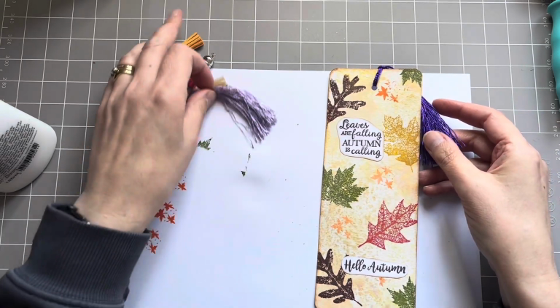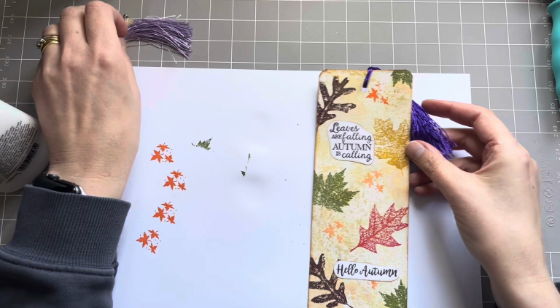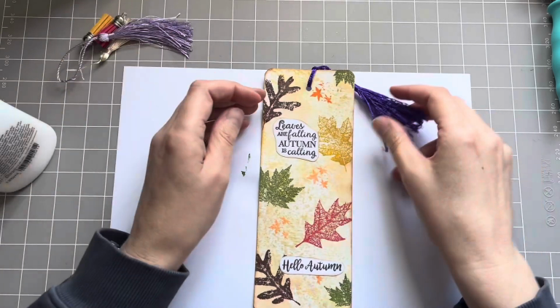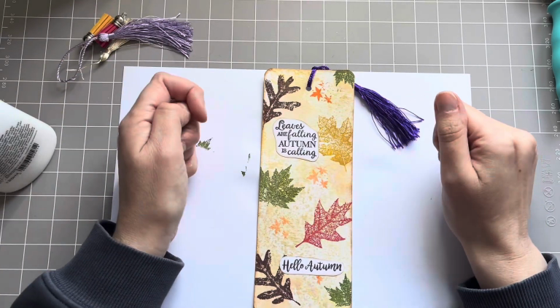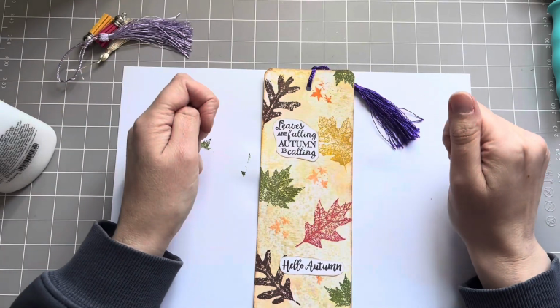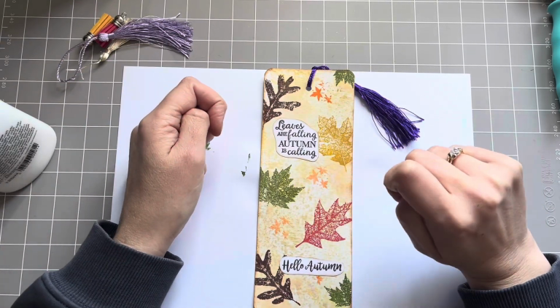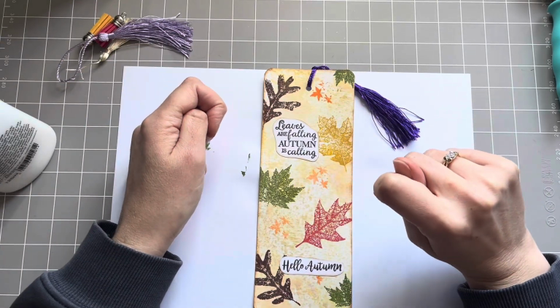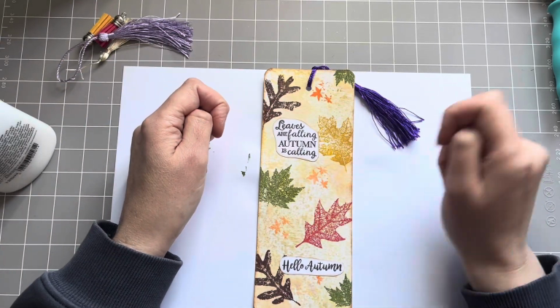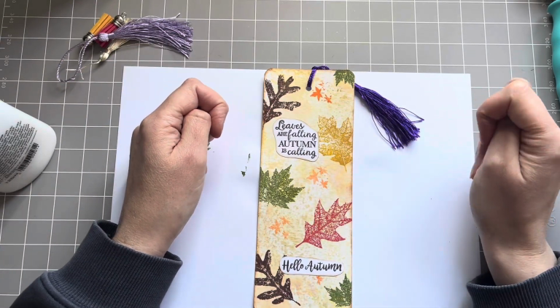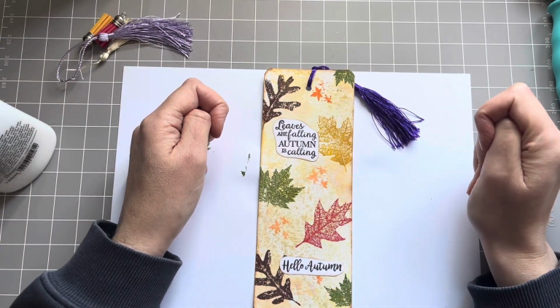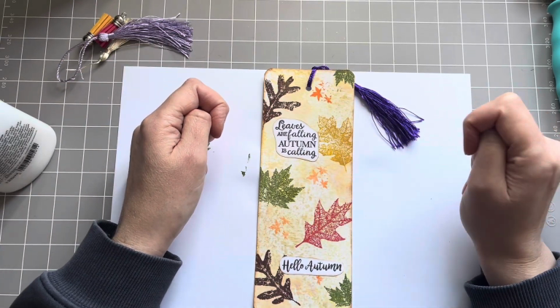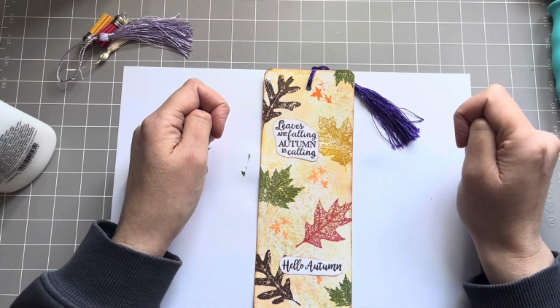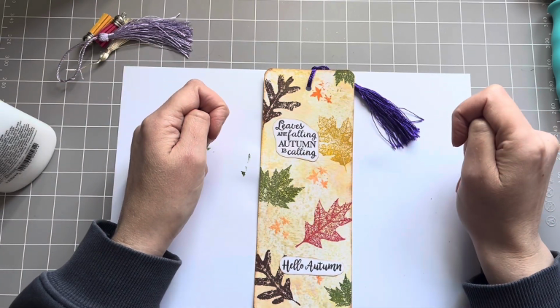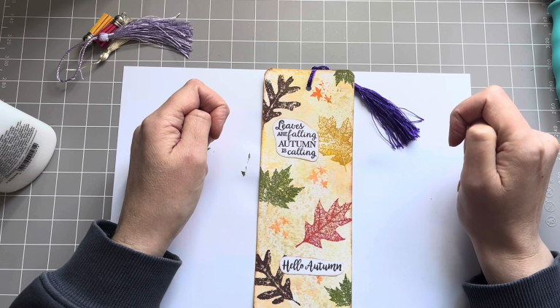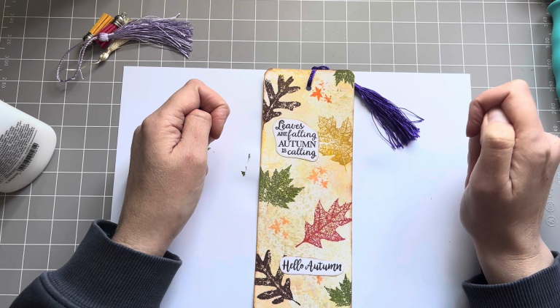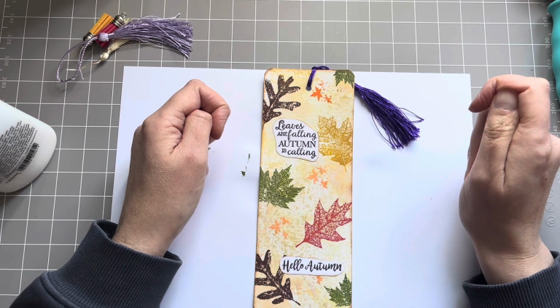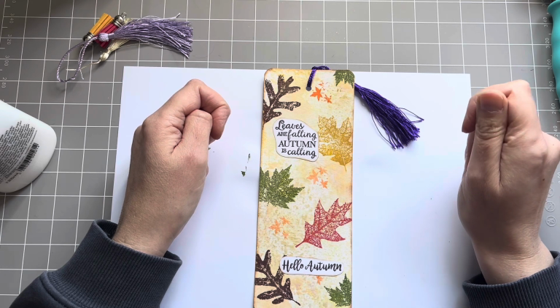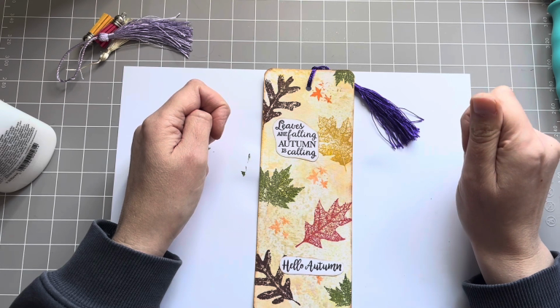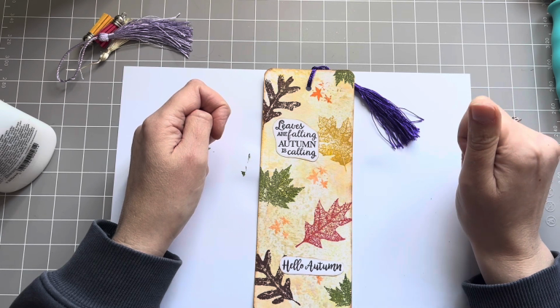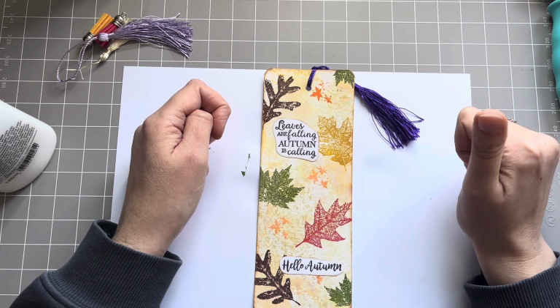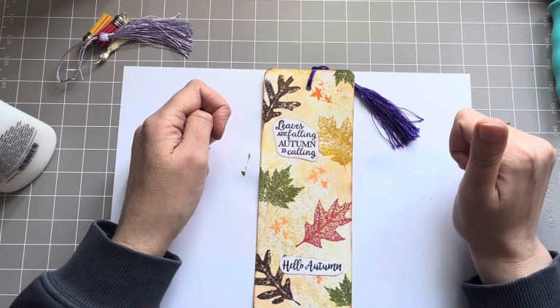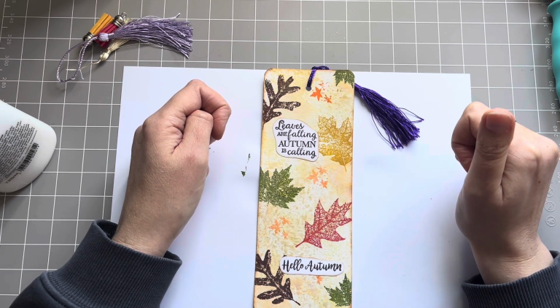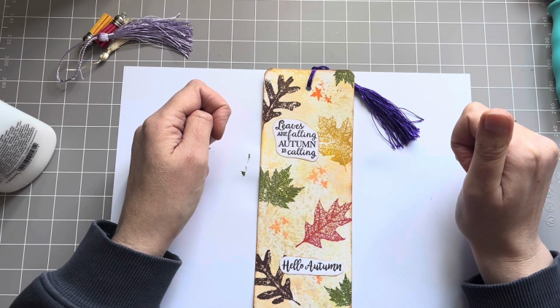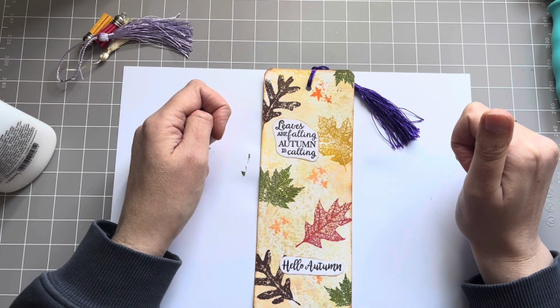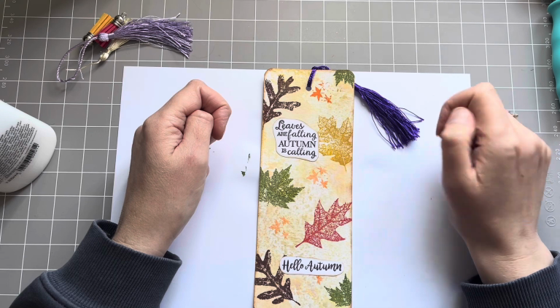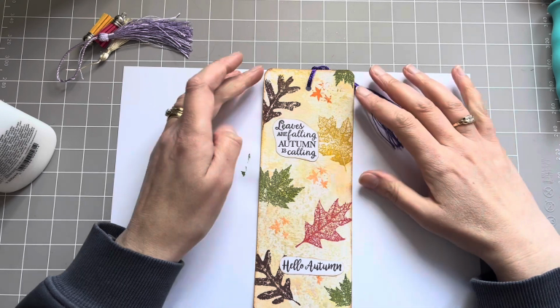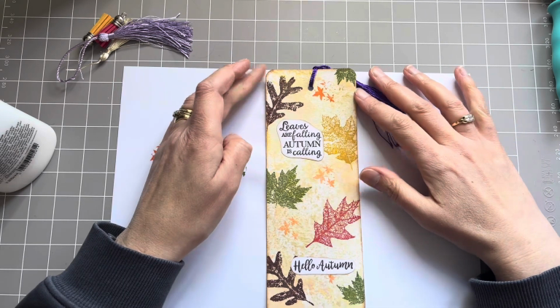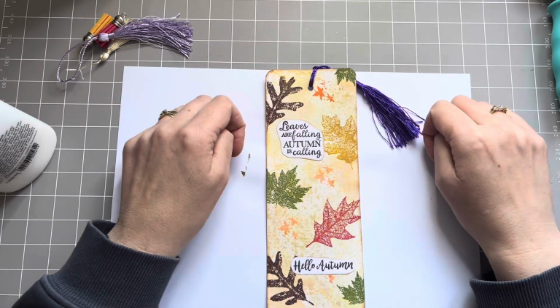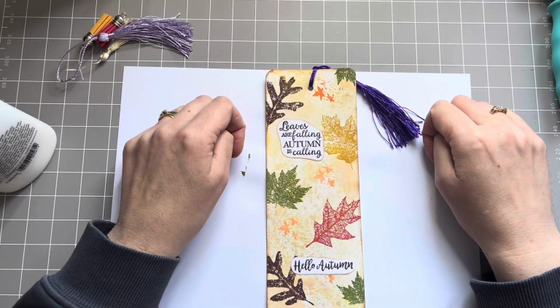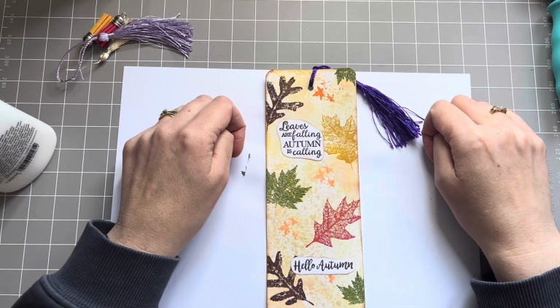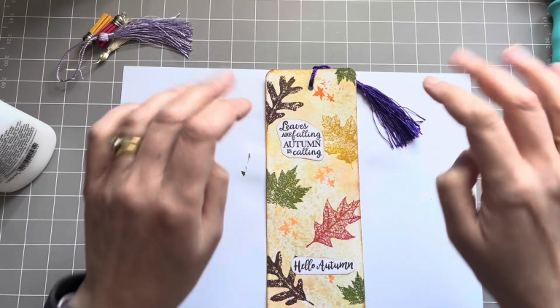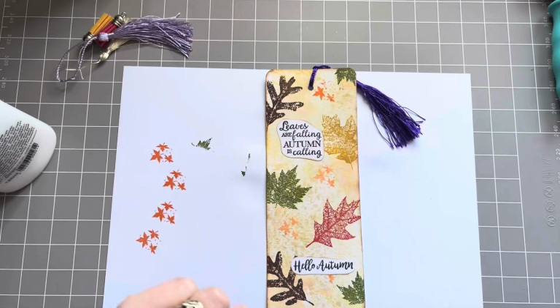So thank you for watching today. I'm going to come back again with another easy autumn craft — I think I'm going to make an altered paper clip or a couple of altered paper clips next time. So thank you for tuning in and I'll see you all again soon. Bye for now!